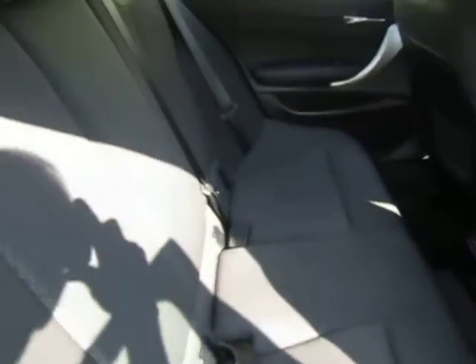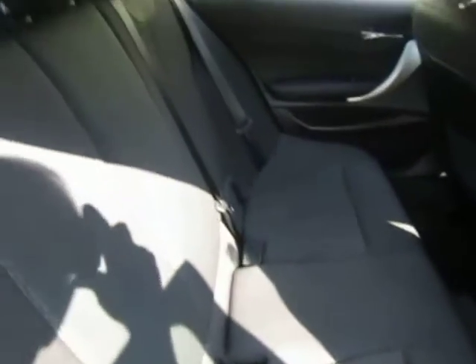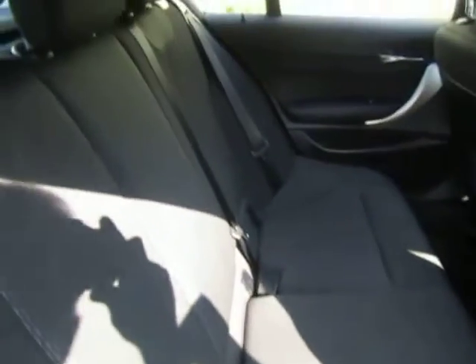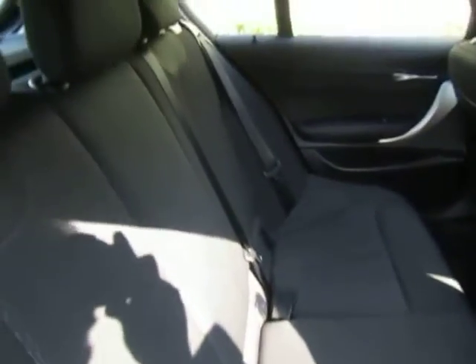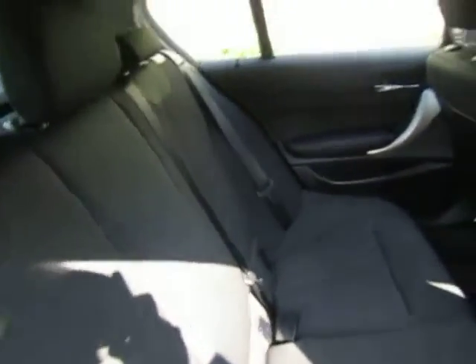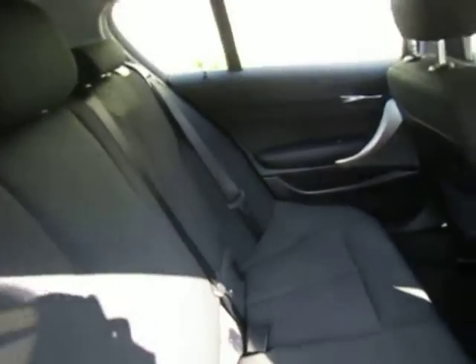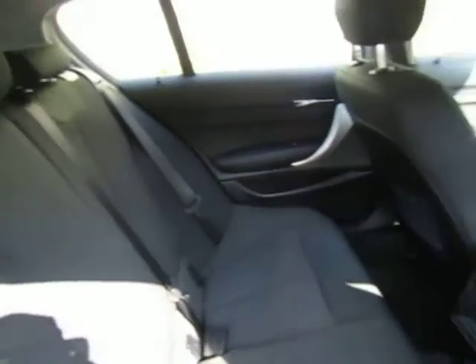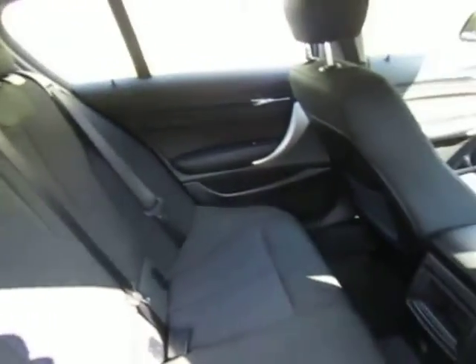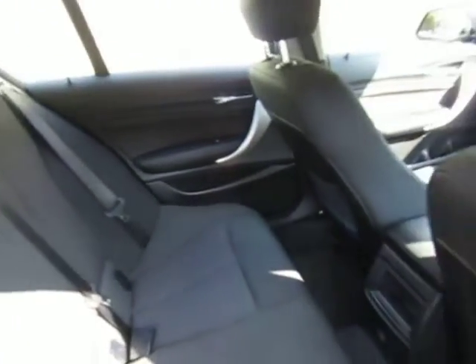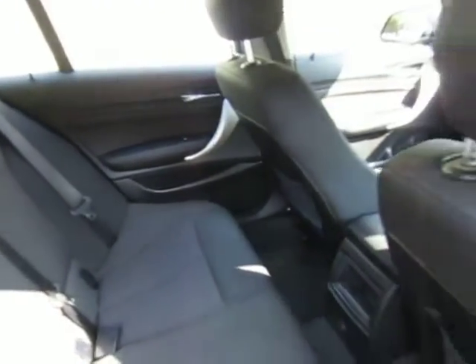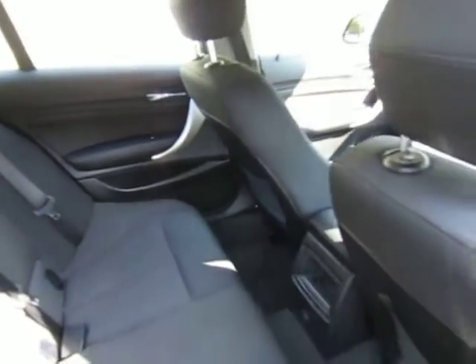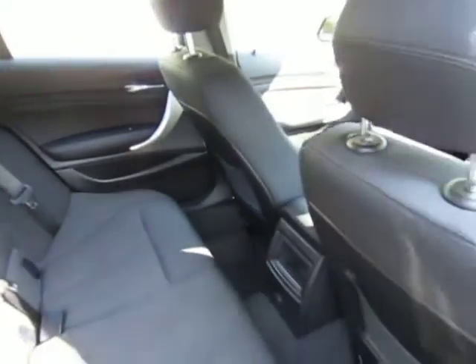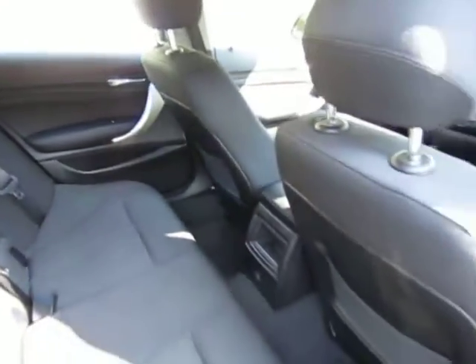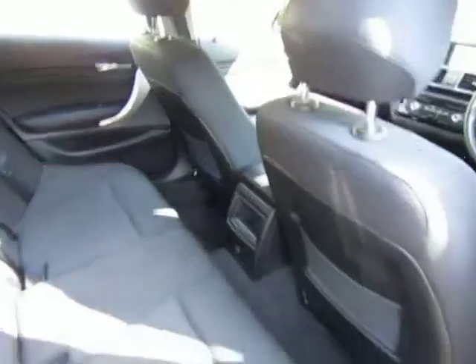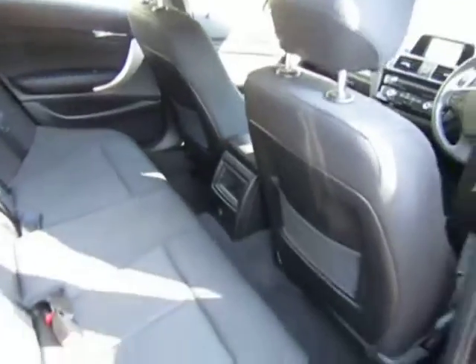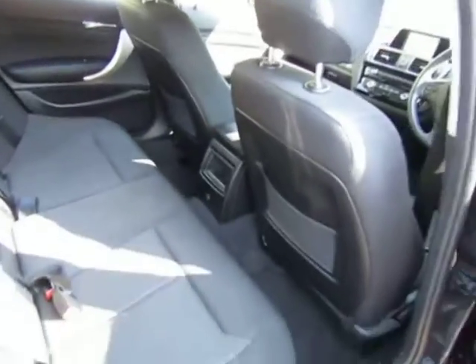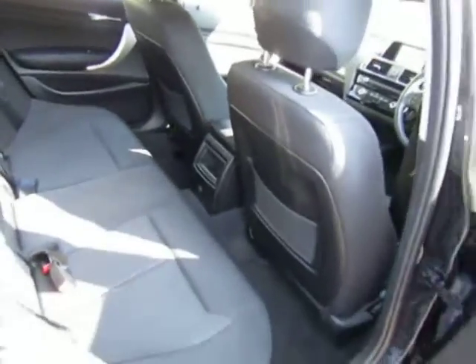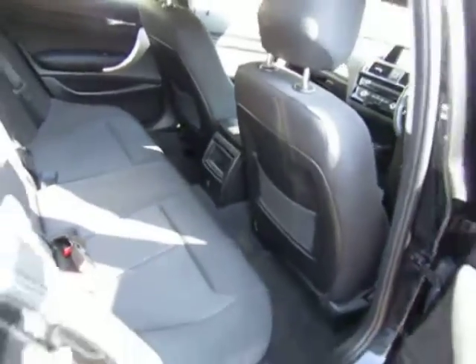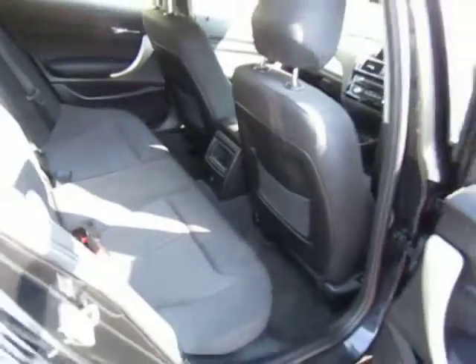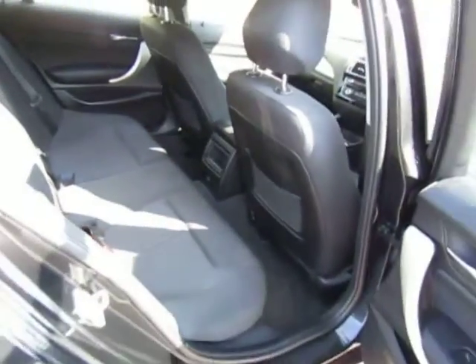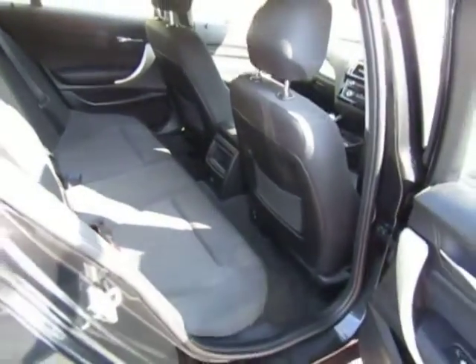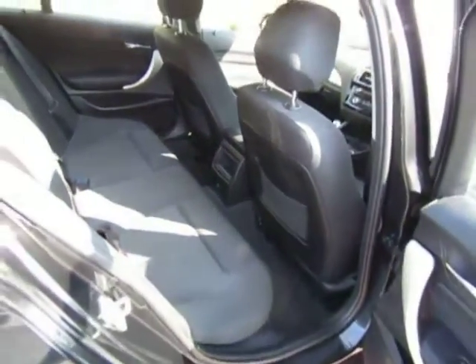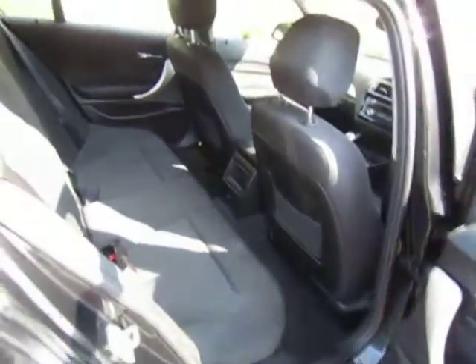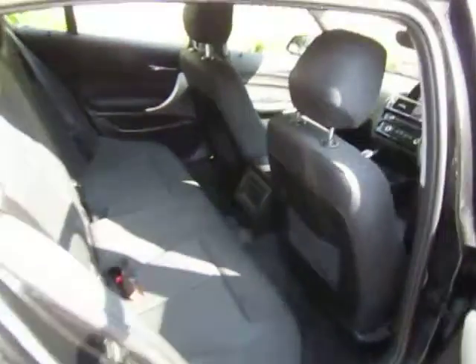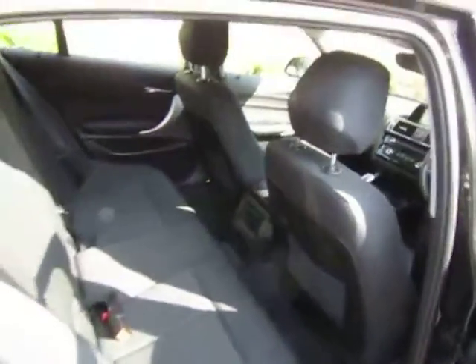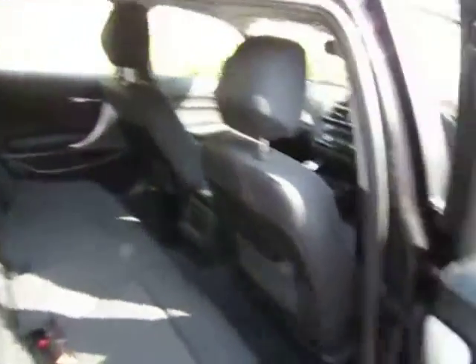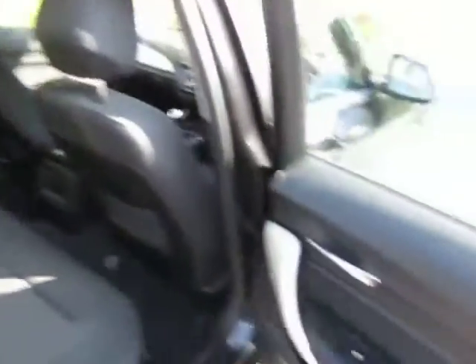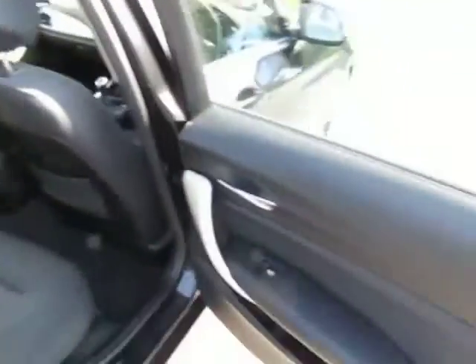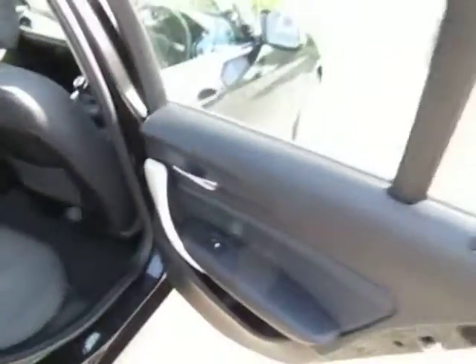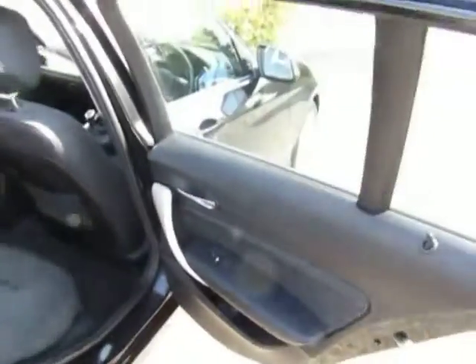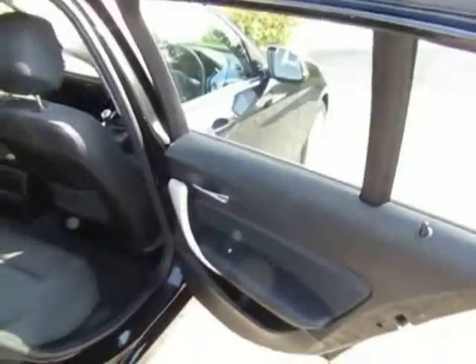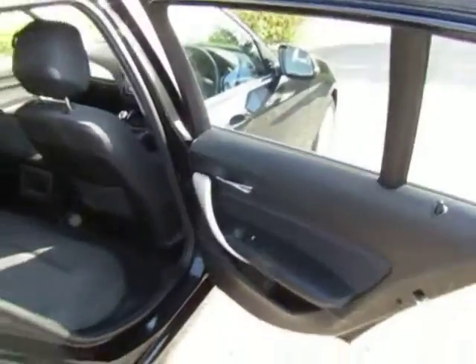Moving to the rear compartment — all finished in attractive, very clean and tidy cloth upholstery. Electric rear windows as standard.